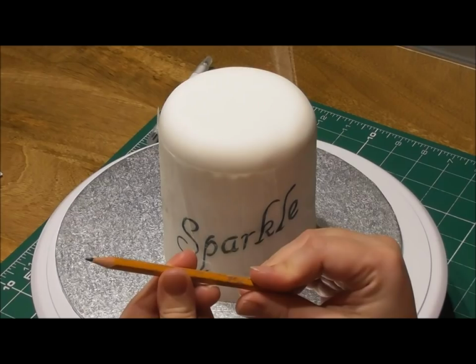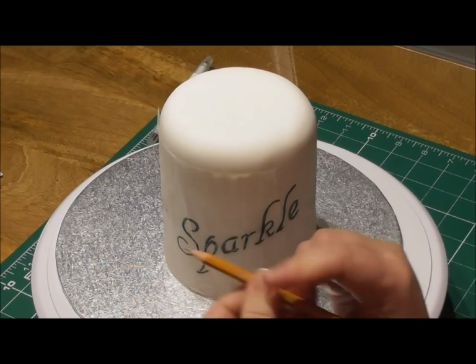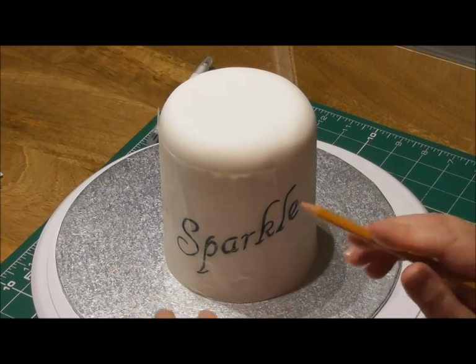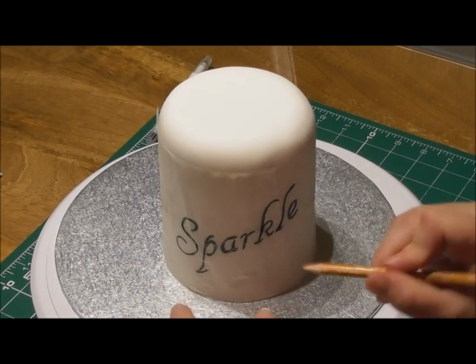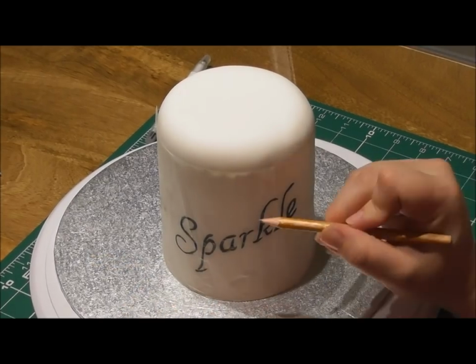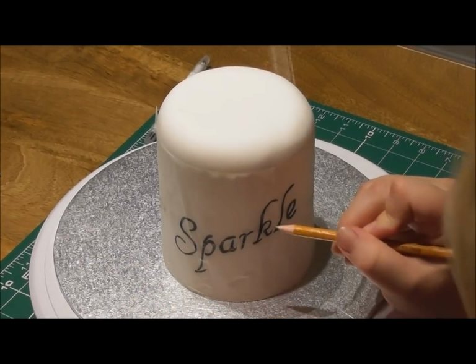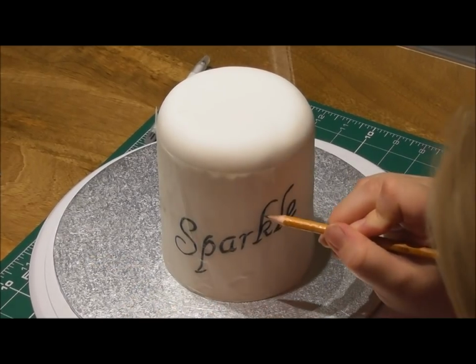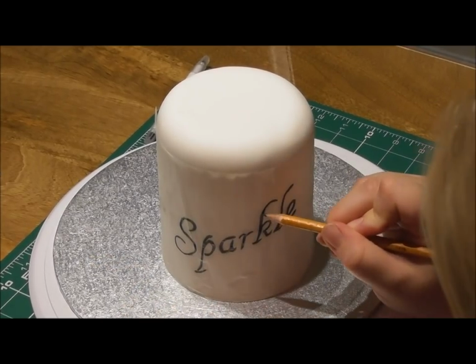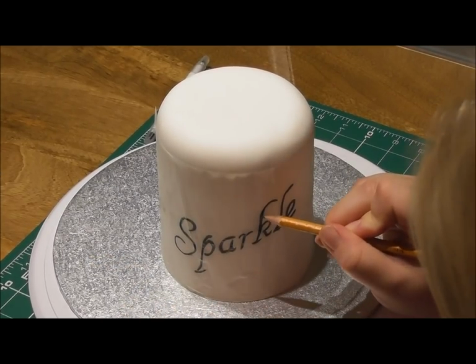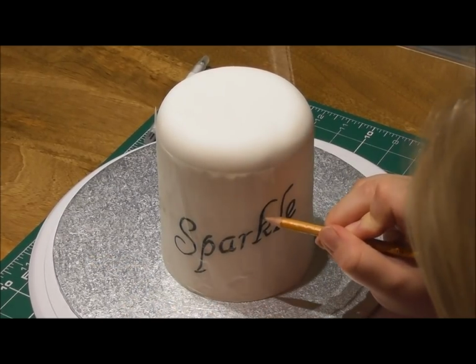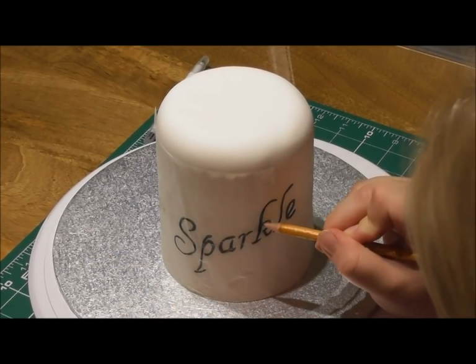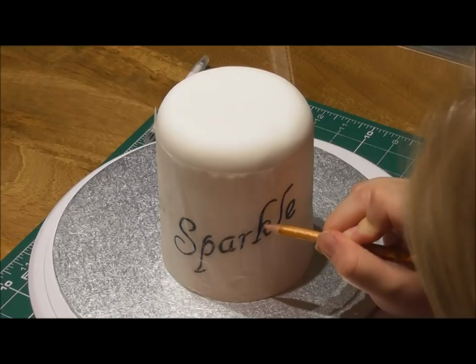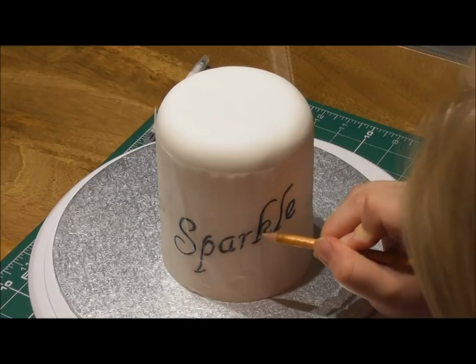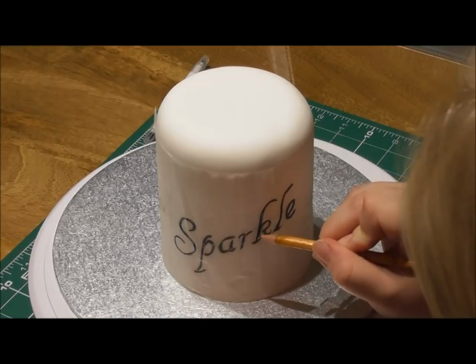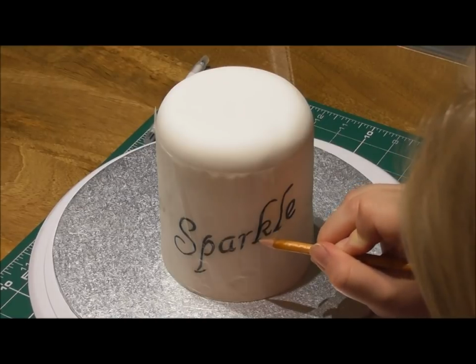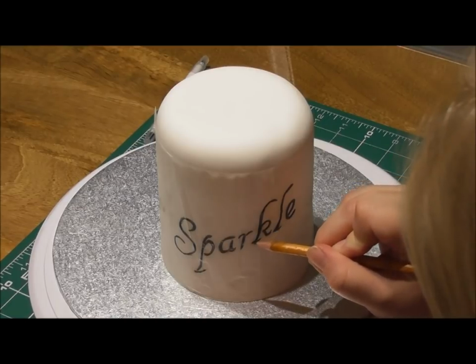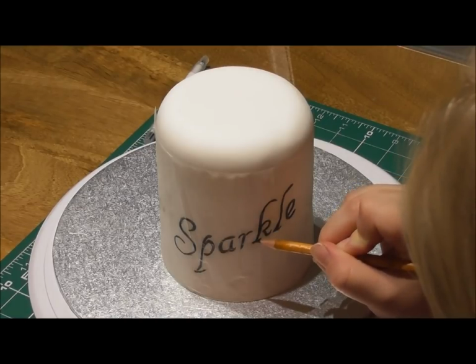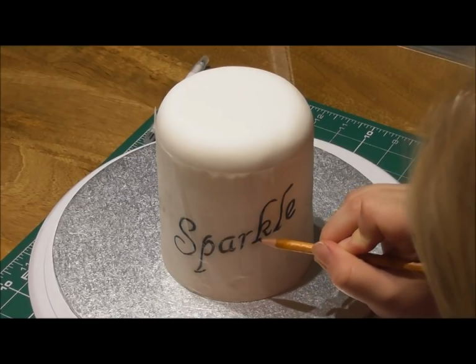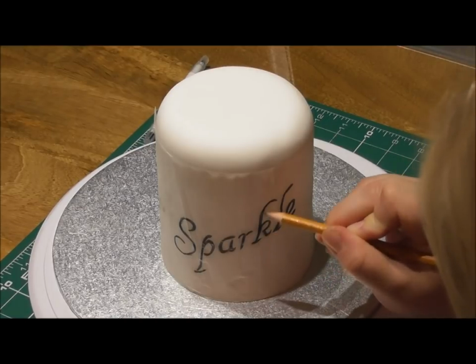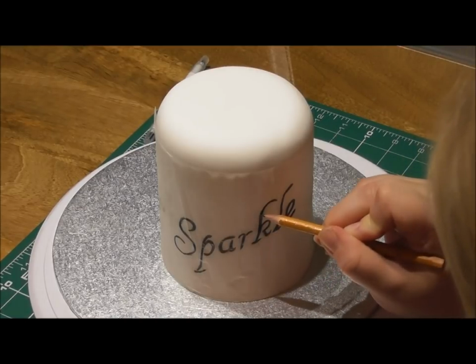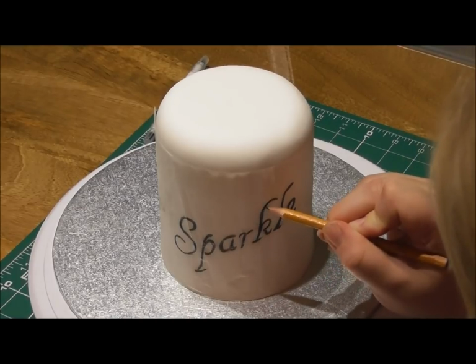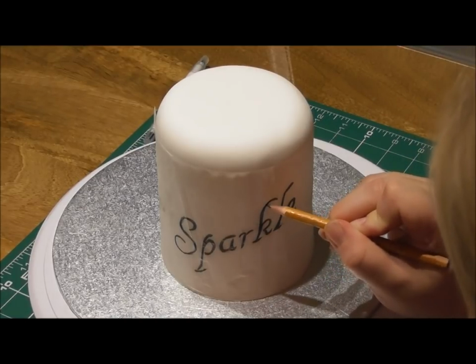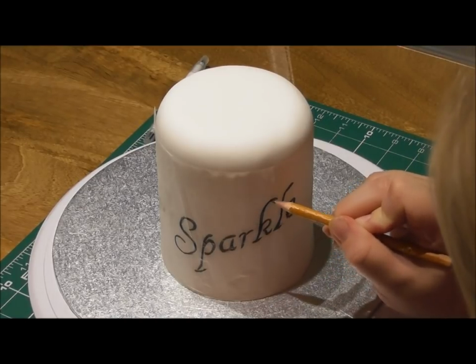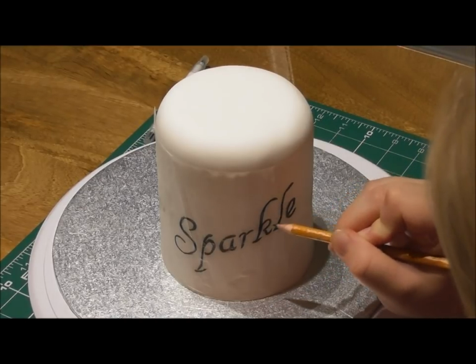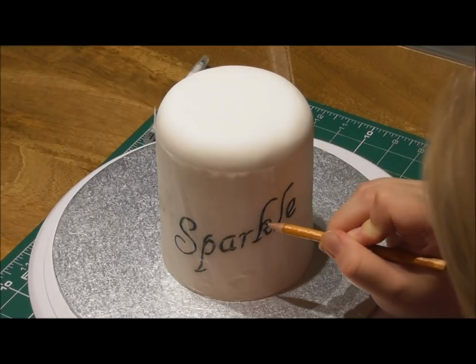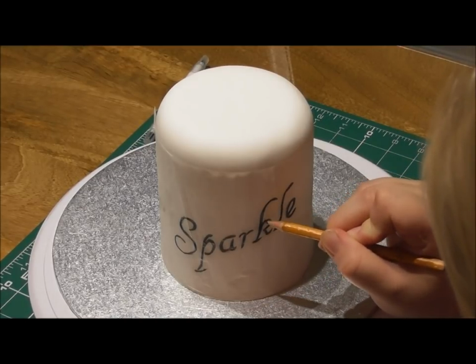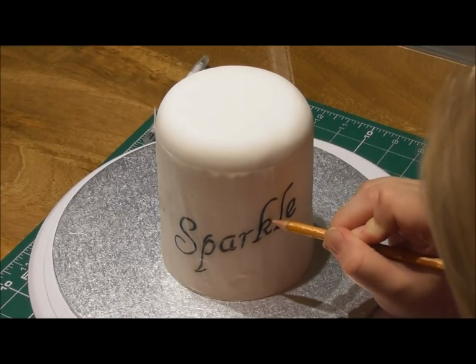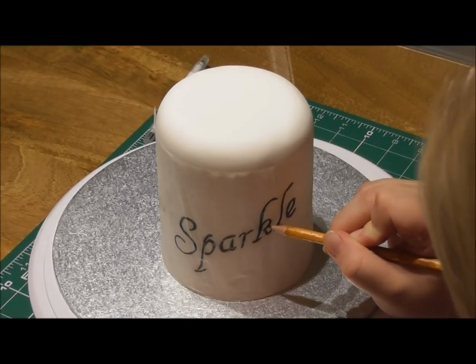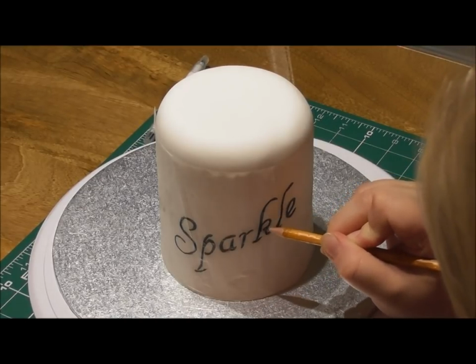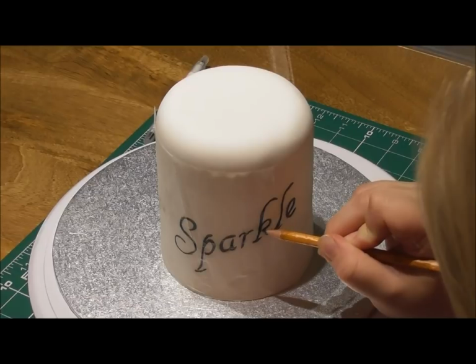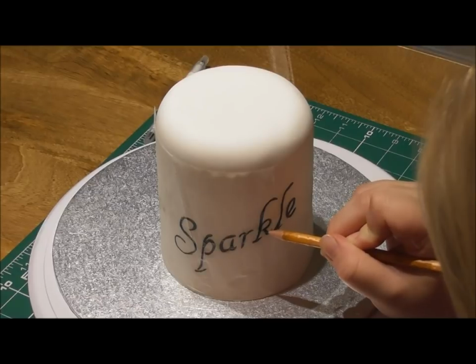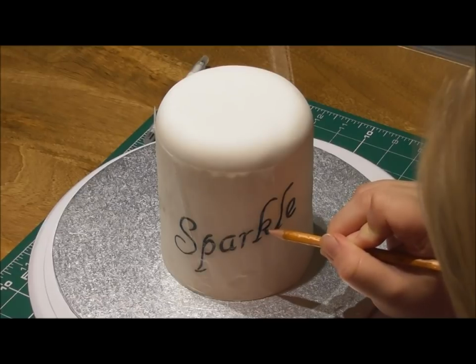So all I'm going to do now, like I've just mentioned, with the pencil I'm actually putting pressure on those marks underneath where the edible pen is.